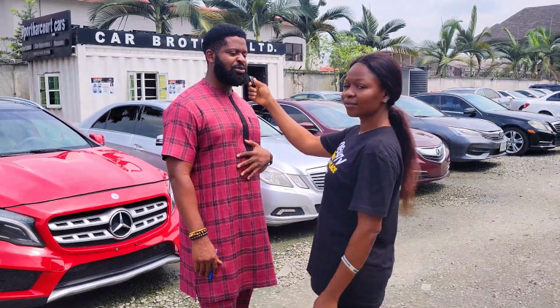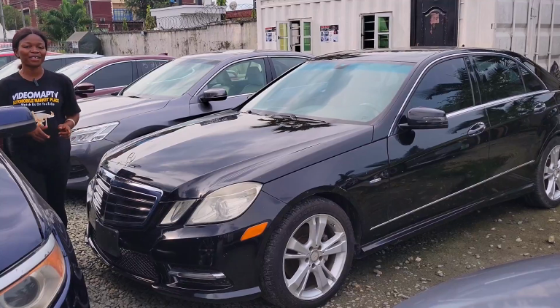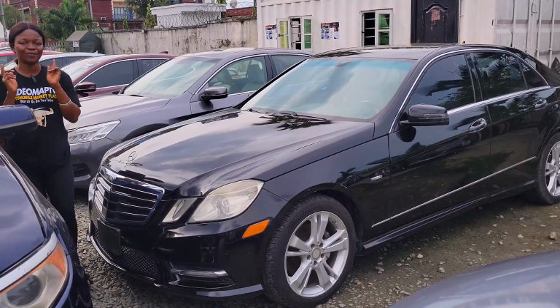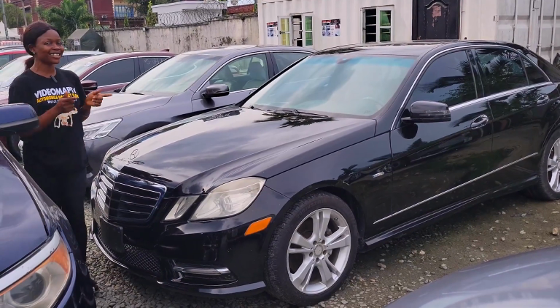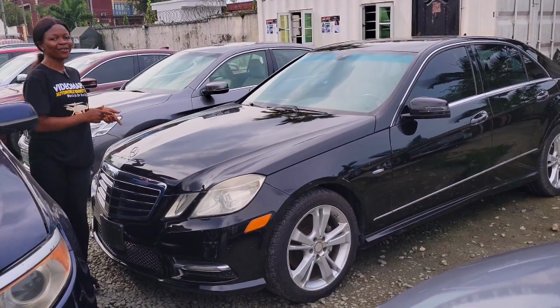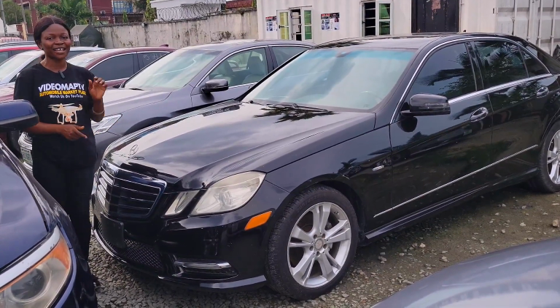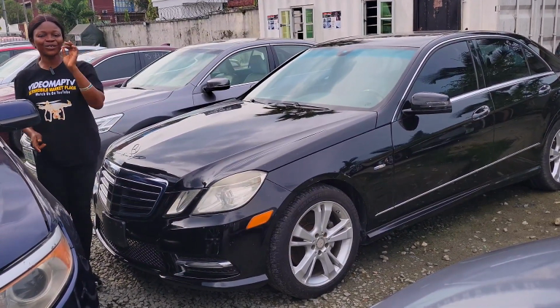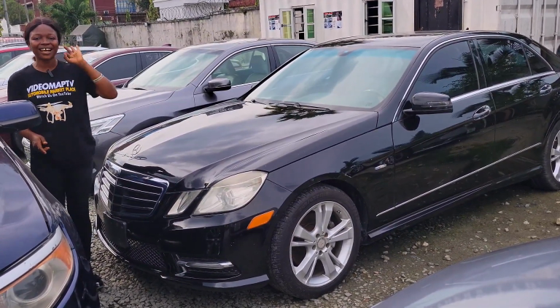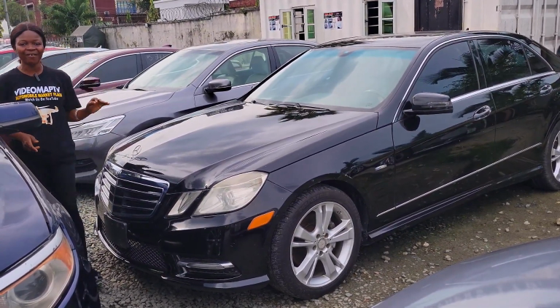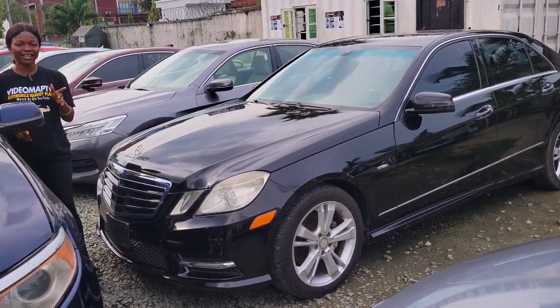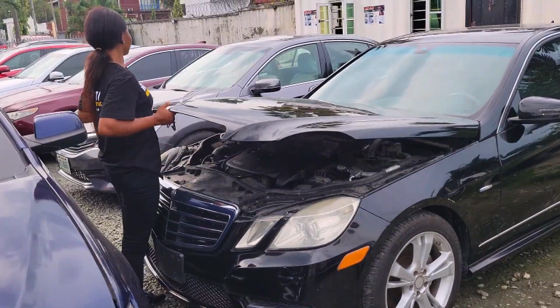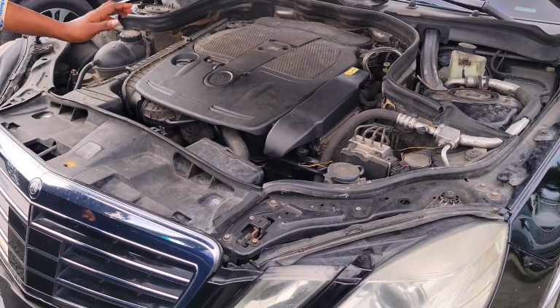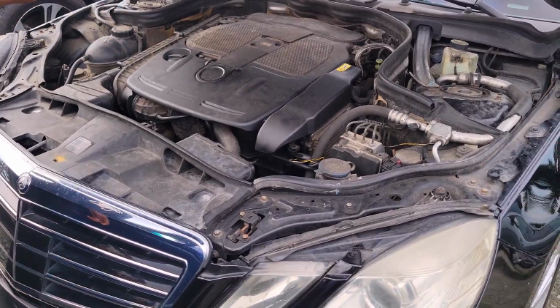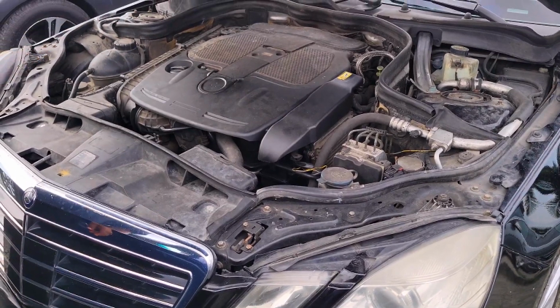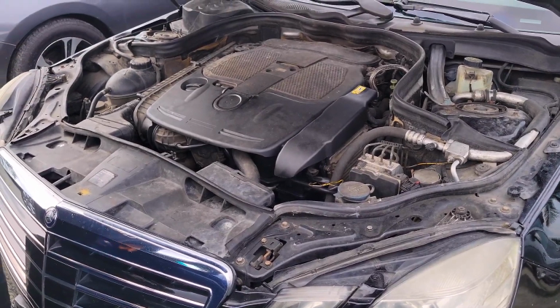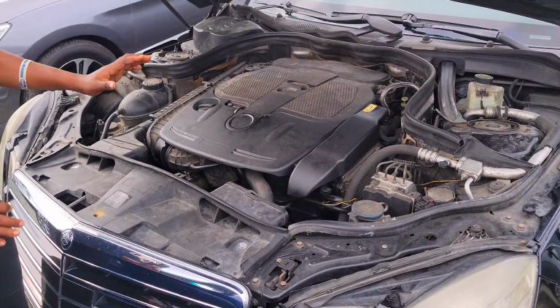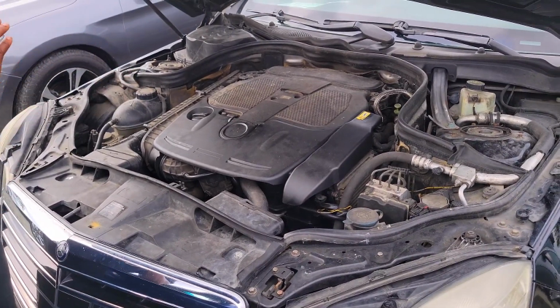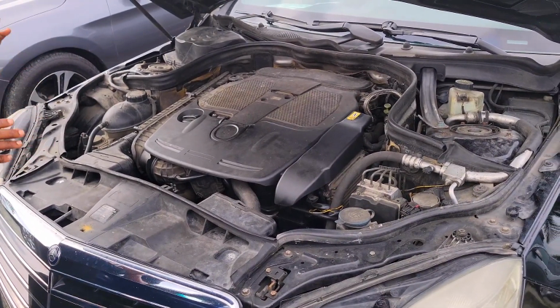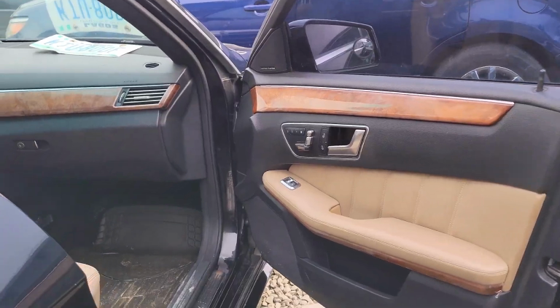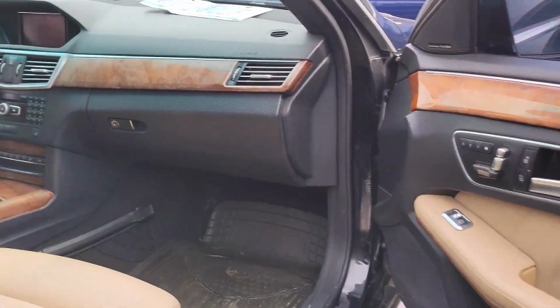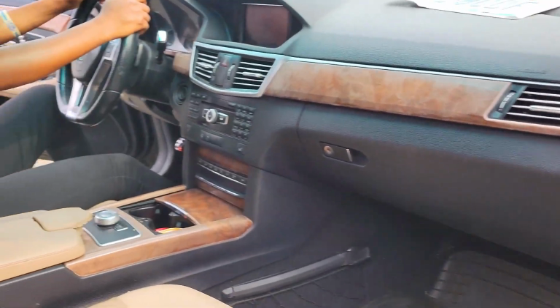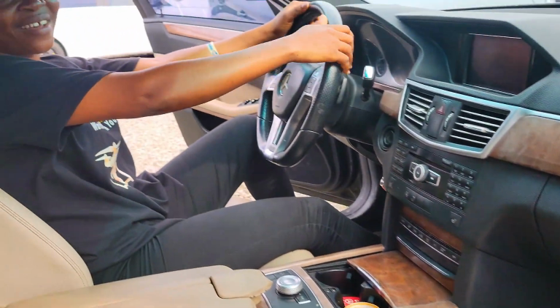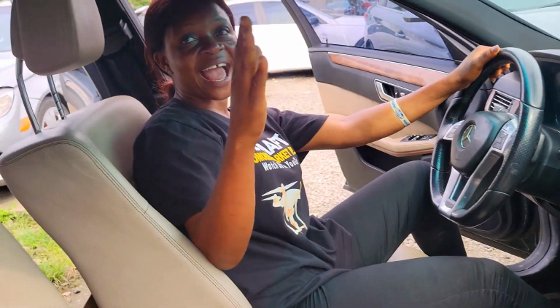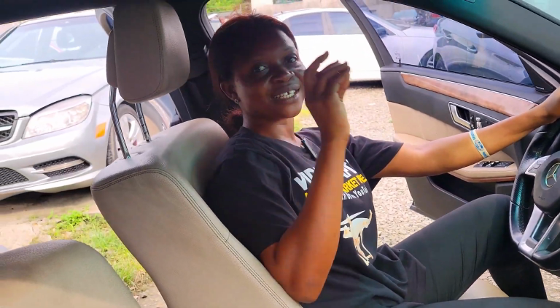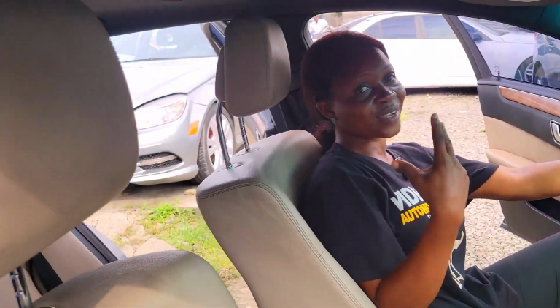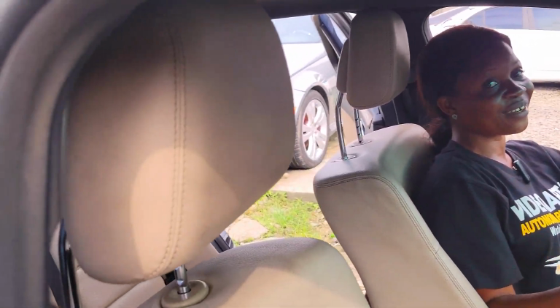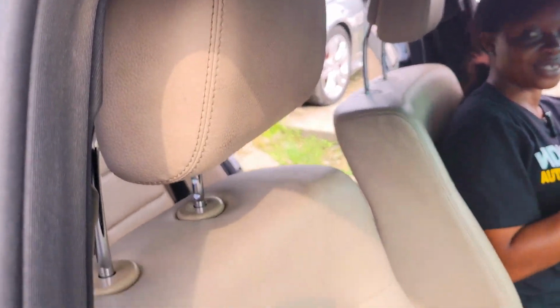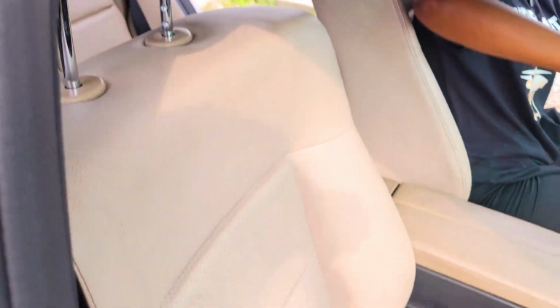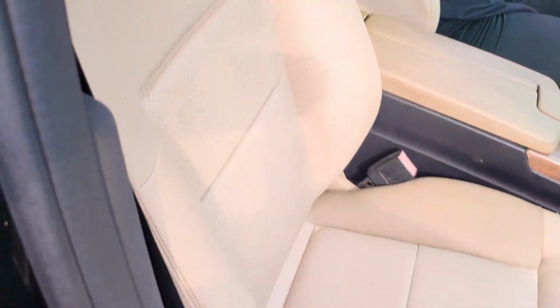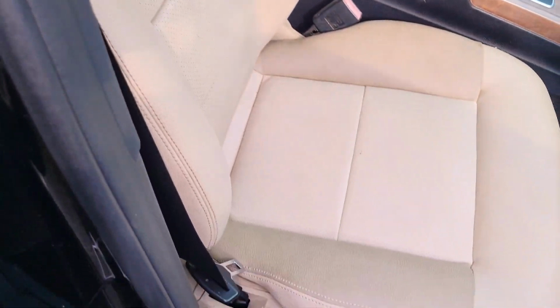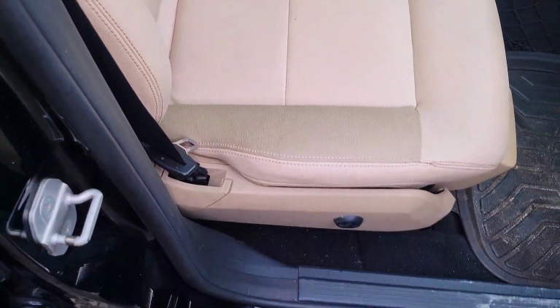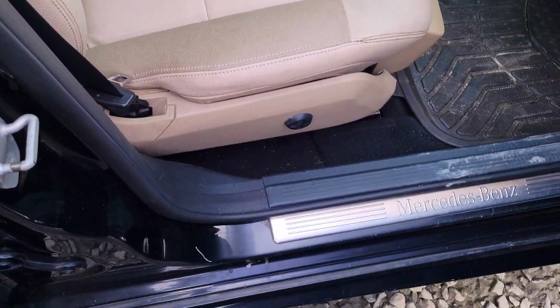Do you buy and swap cars? Of course I do. This is a Mercedes-Benz E350 2011 model, V6 engine capacity — very fast. Take a look at the beautiful interior: the seat is made of leather.